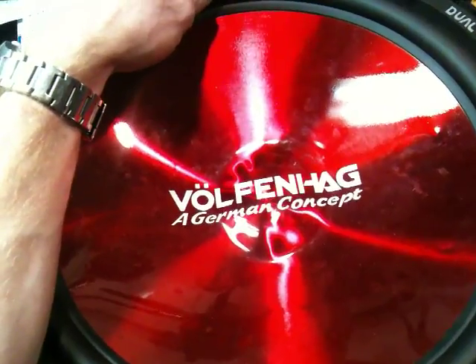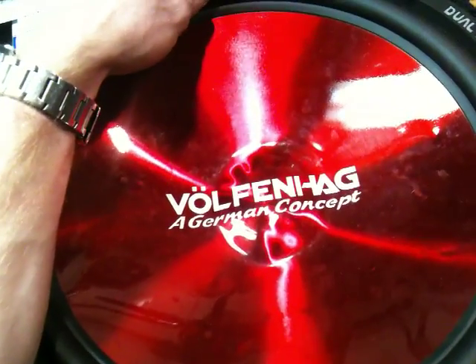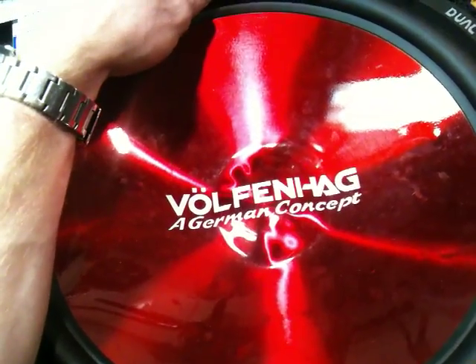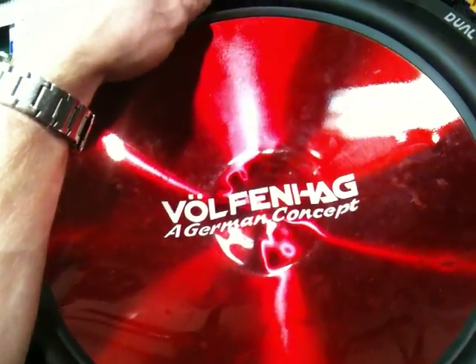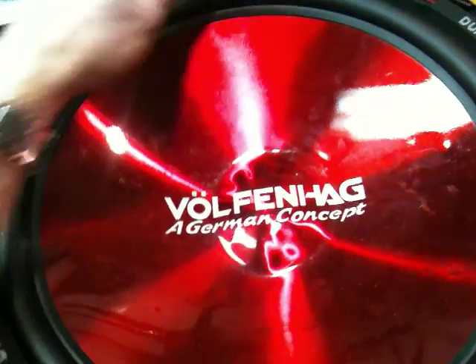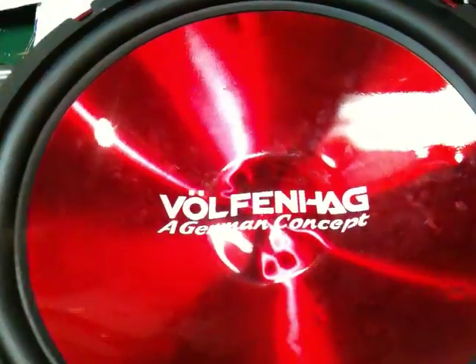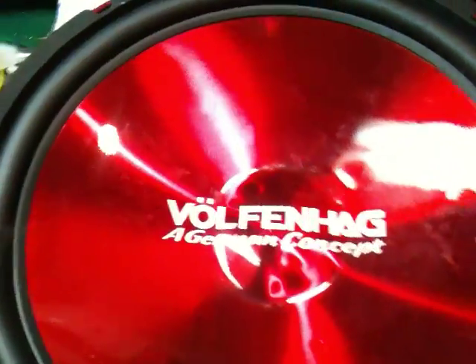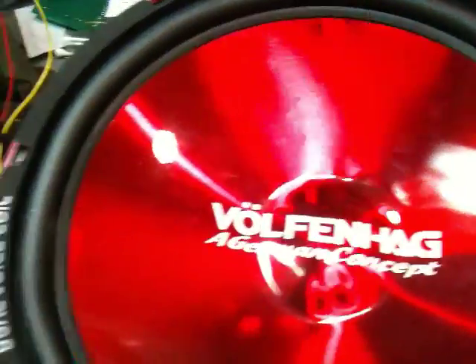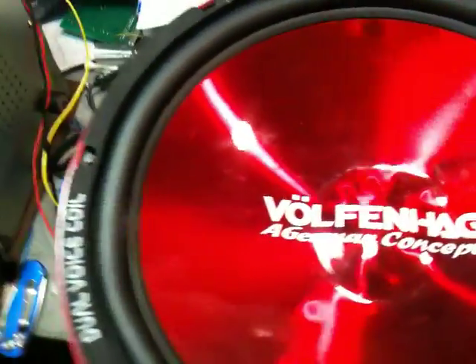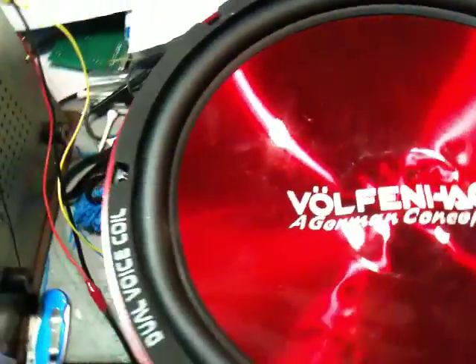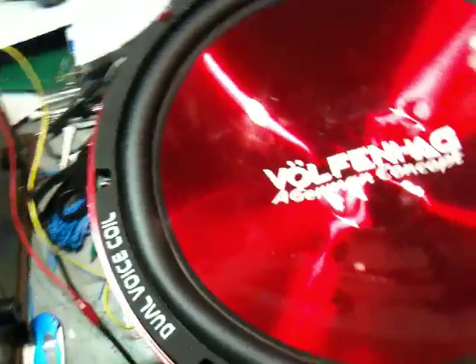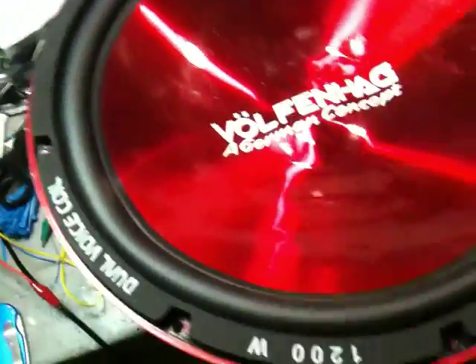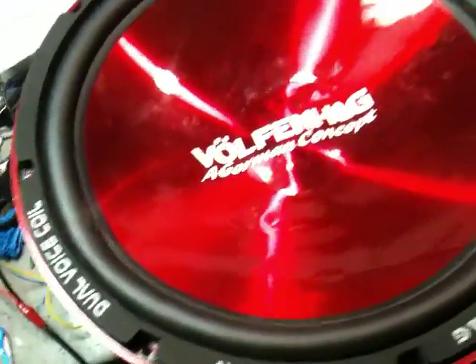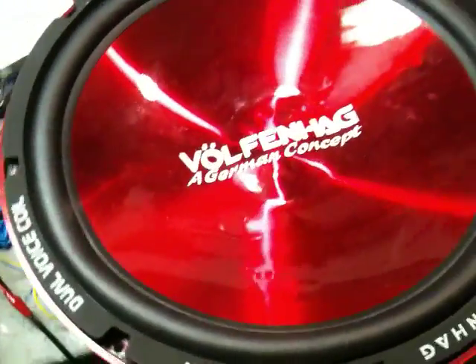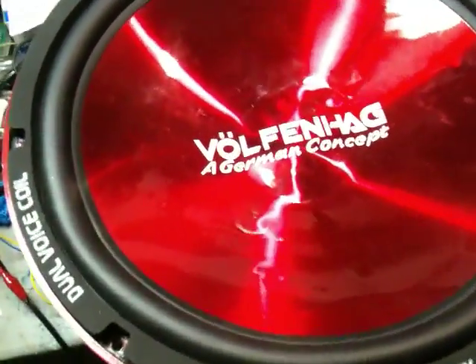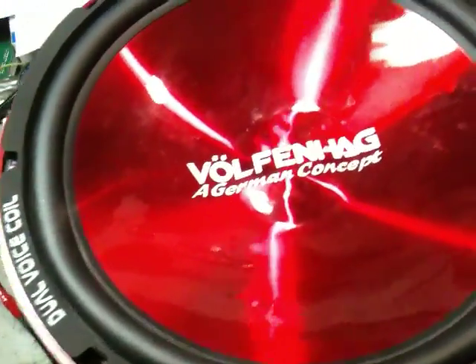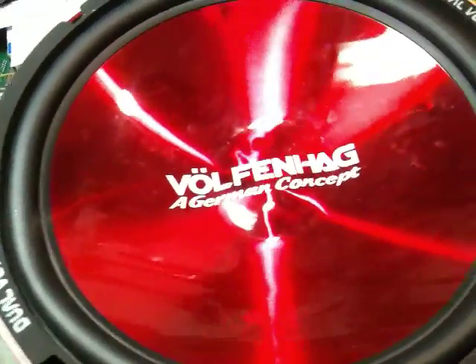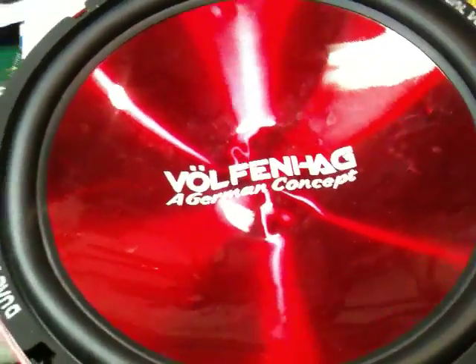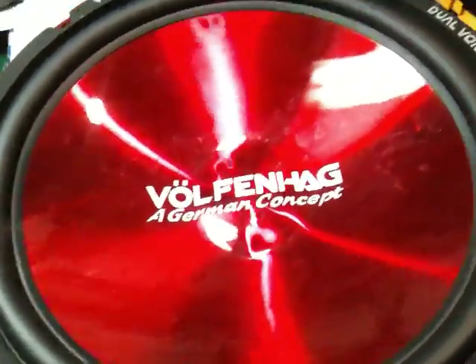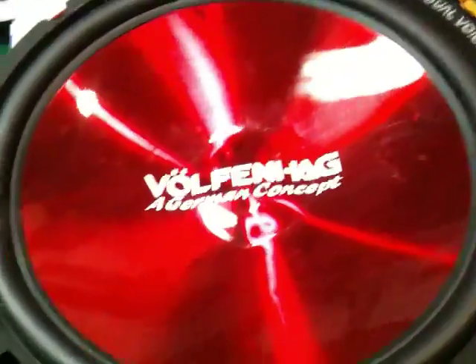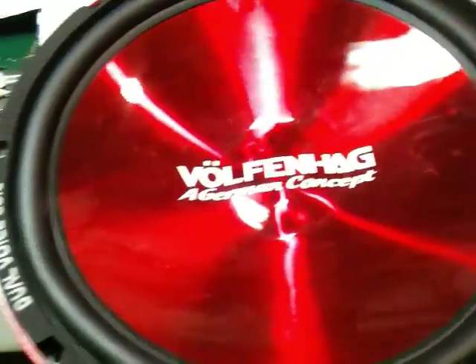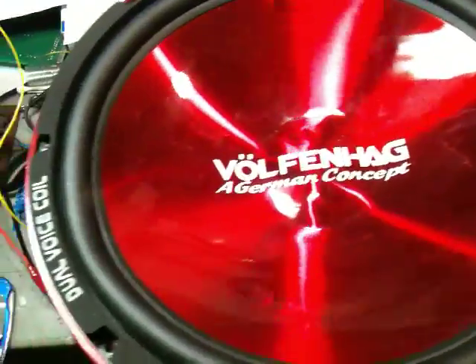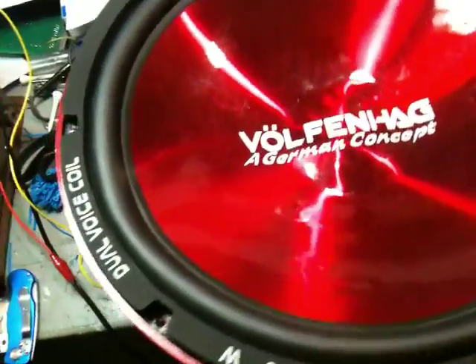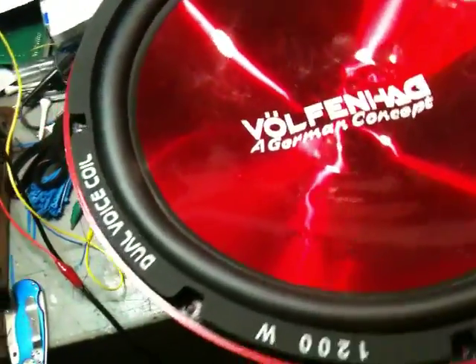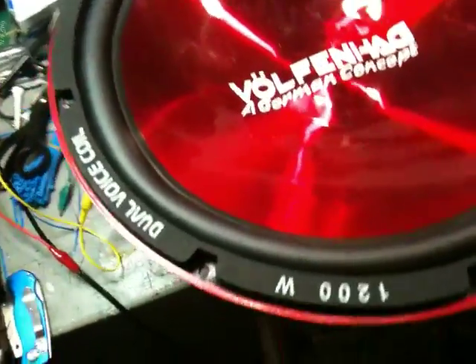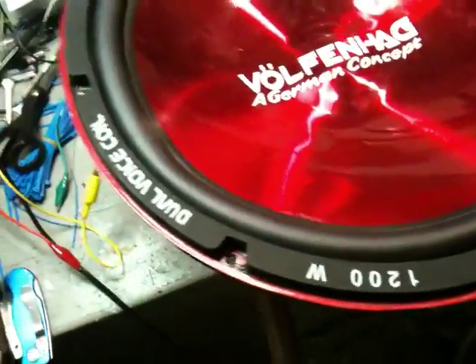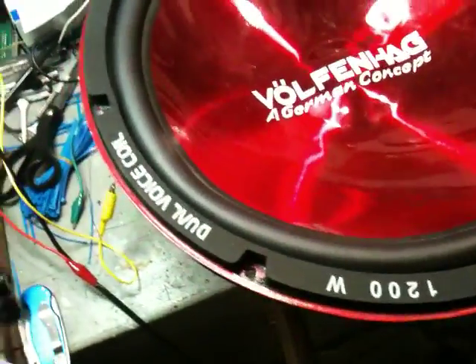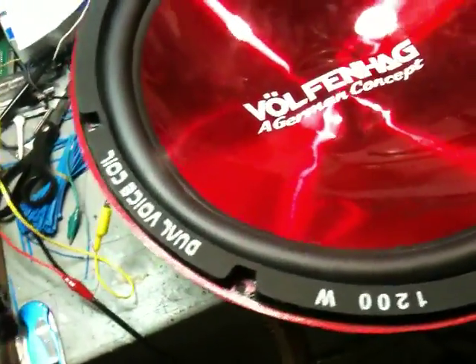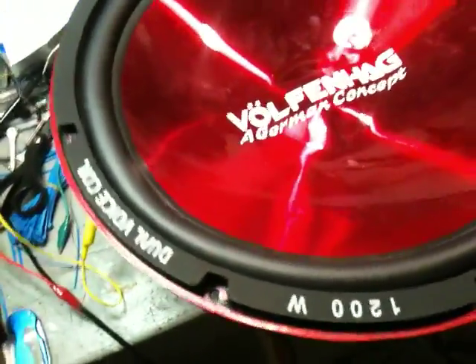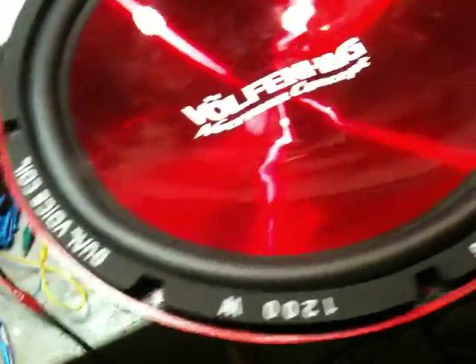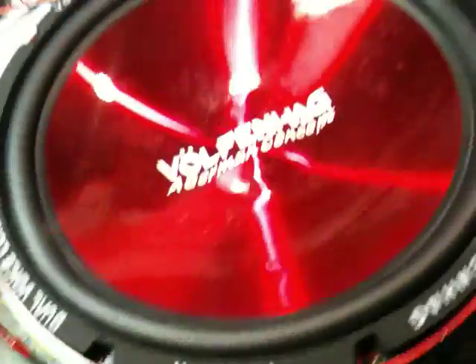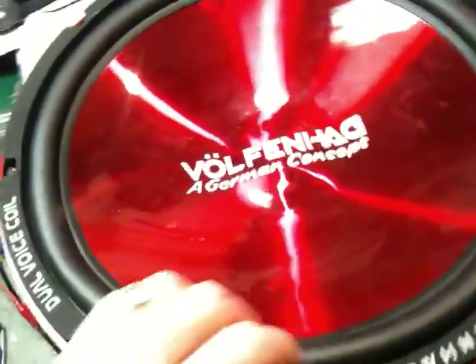So you can hear it pretty well. It is working. Like I said, it's just an experiment. But this coil...